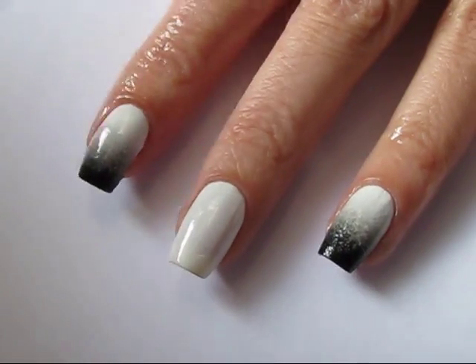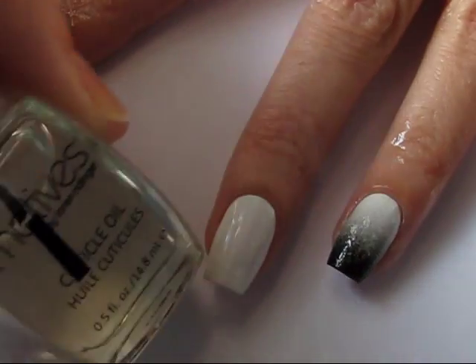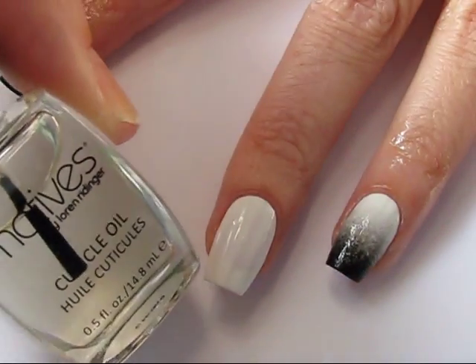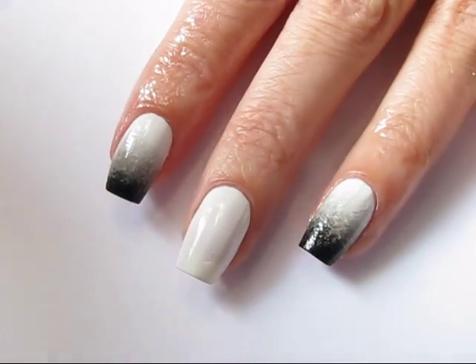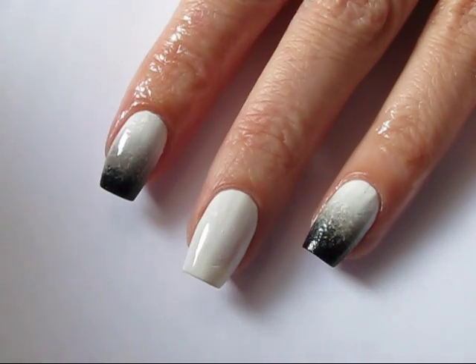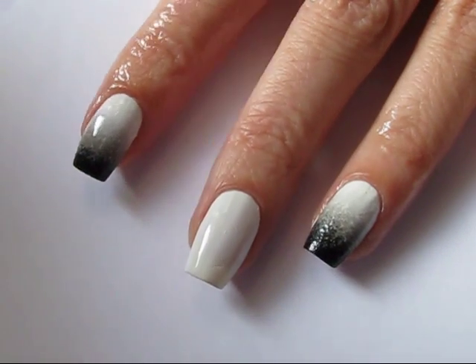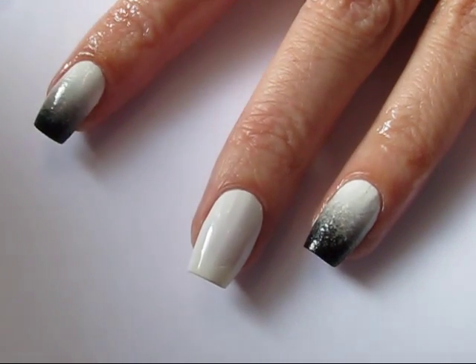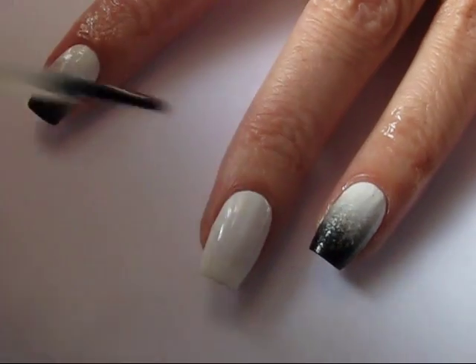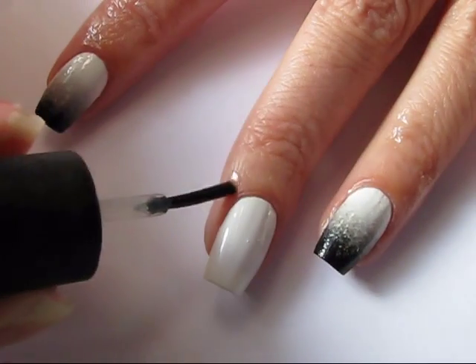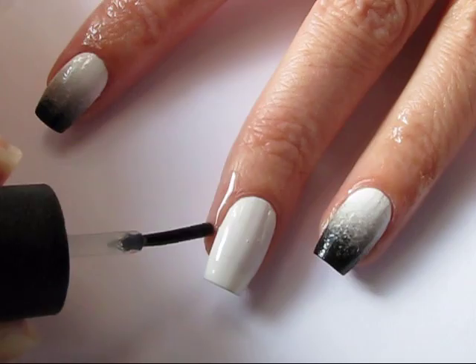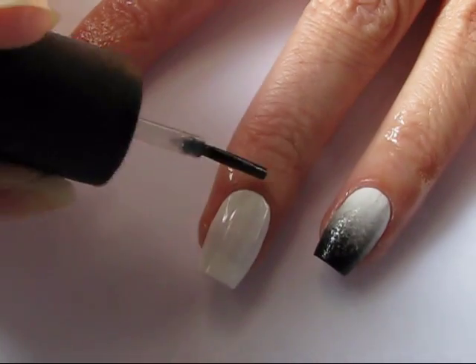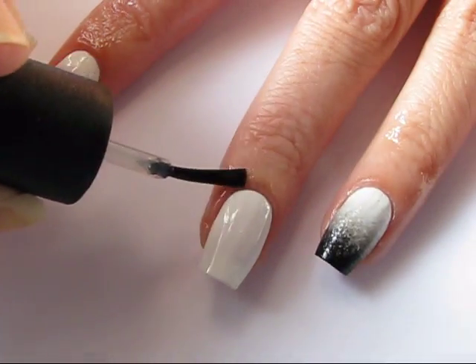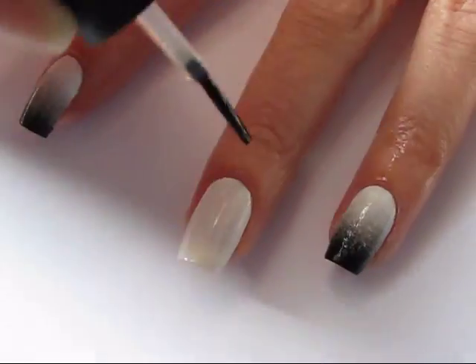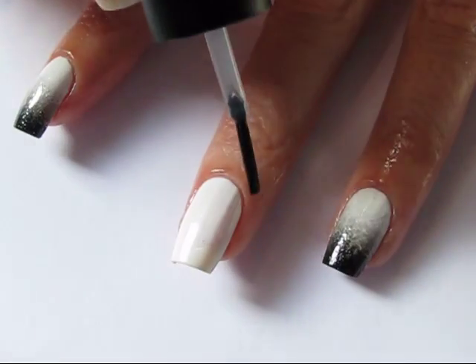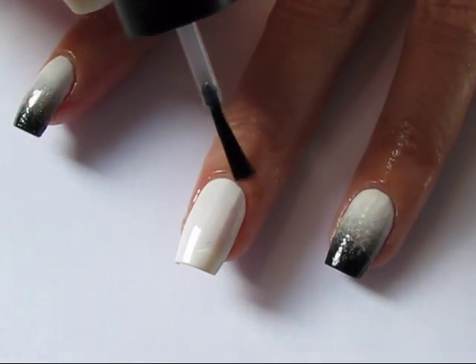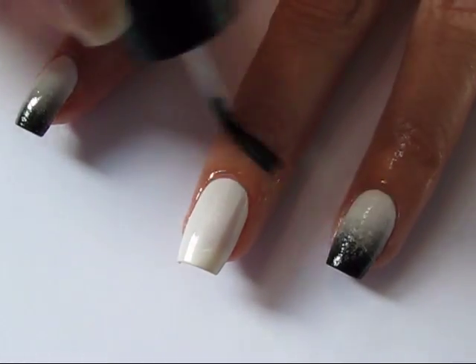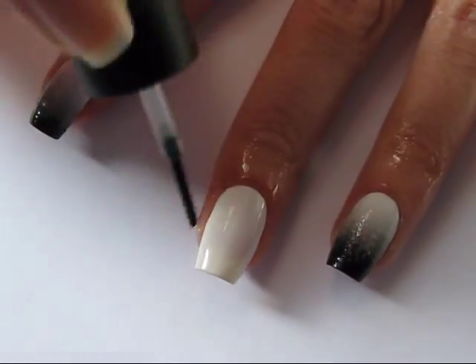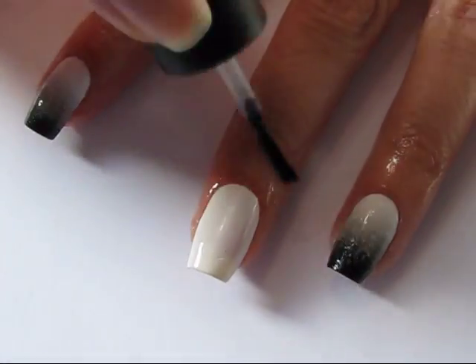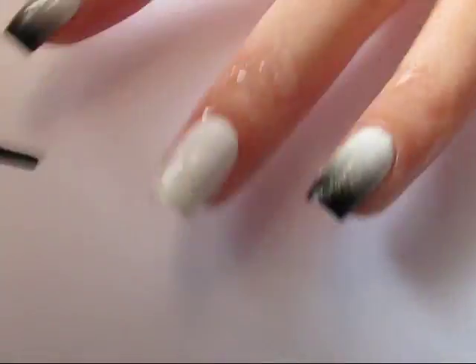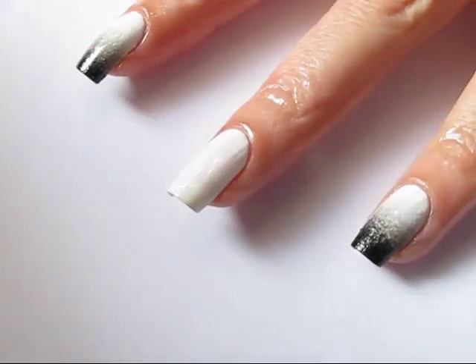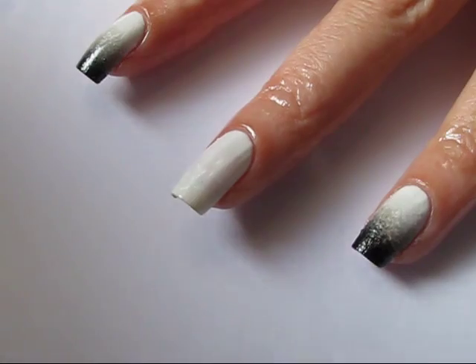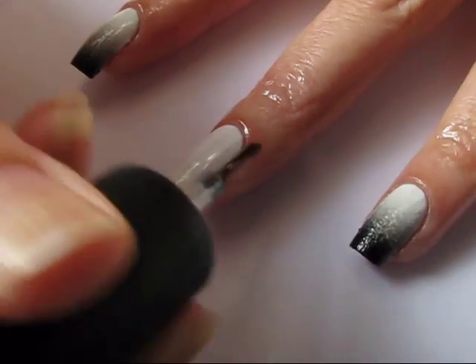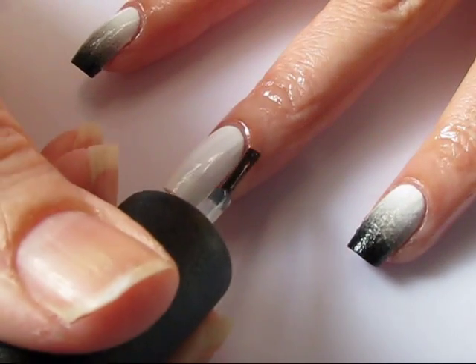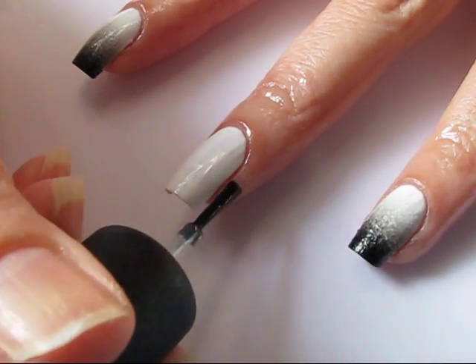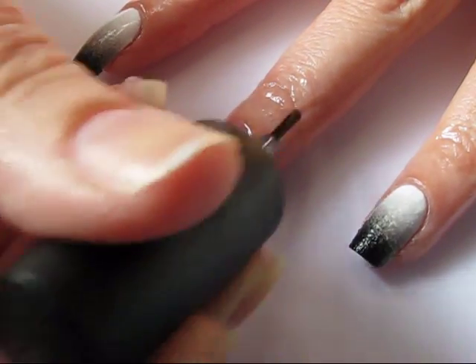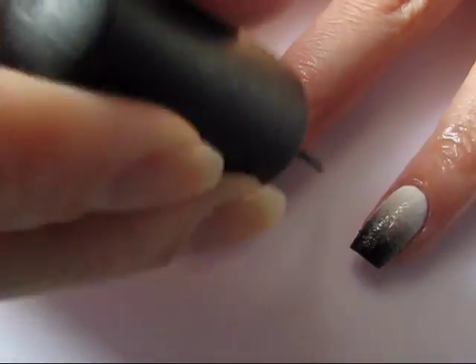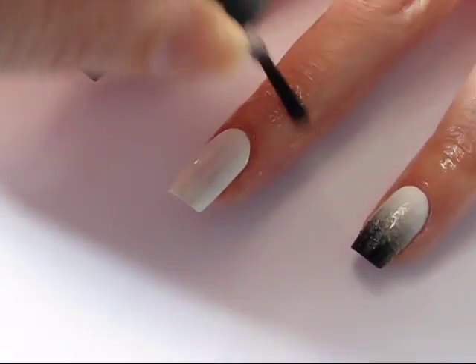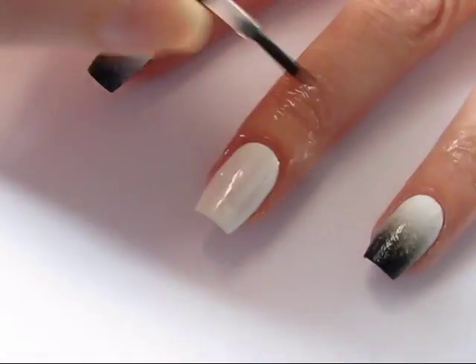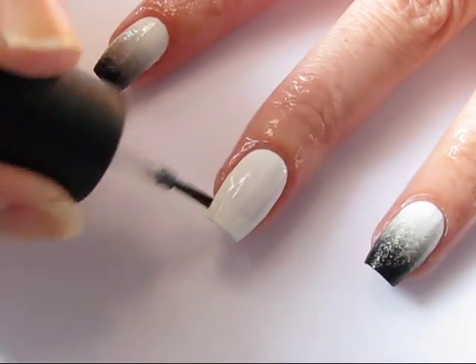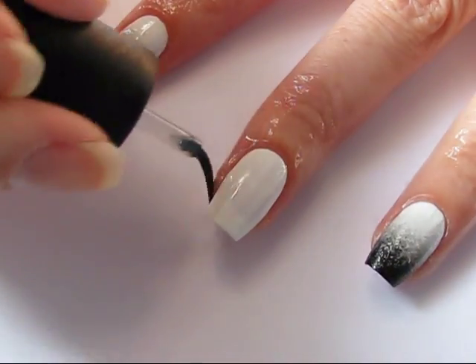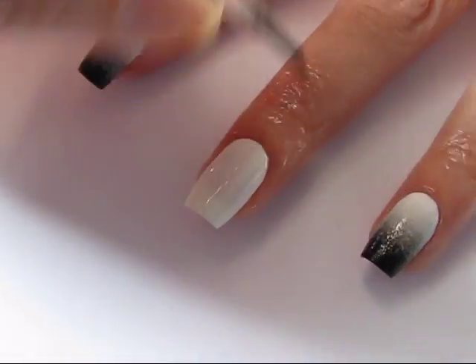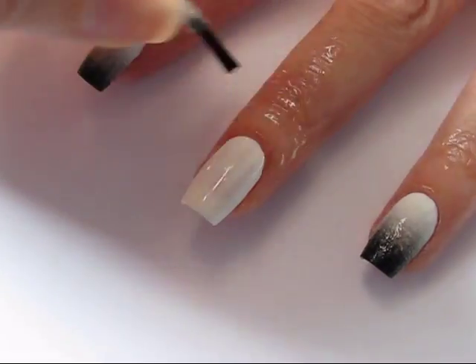Beginning with a base coat of your lightest color, you're going to prep your nail. I like to work with cuticle oil to protect my cuticle and my skin from polish and acetone, and it also helps with the cleanup. You can use tape — there's a nifty new product out there called nail bibs — really it's whatever your preference is.